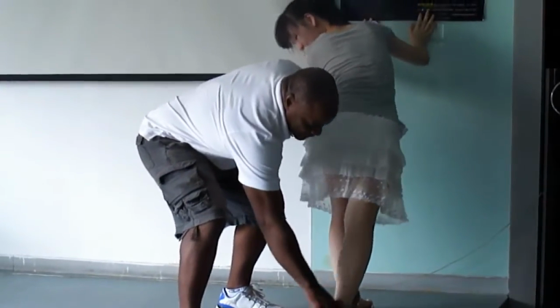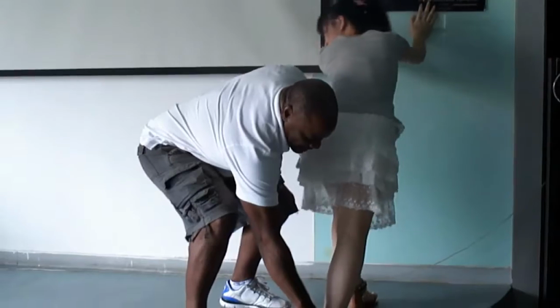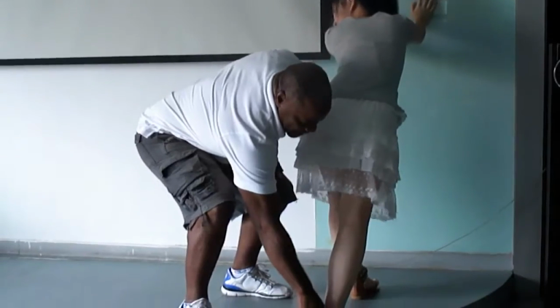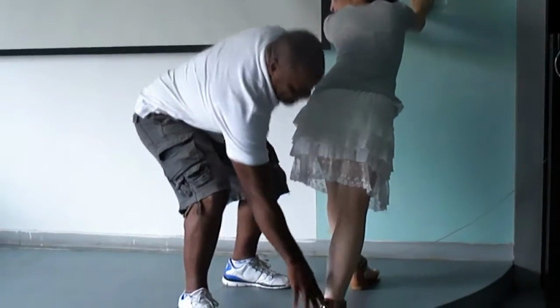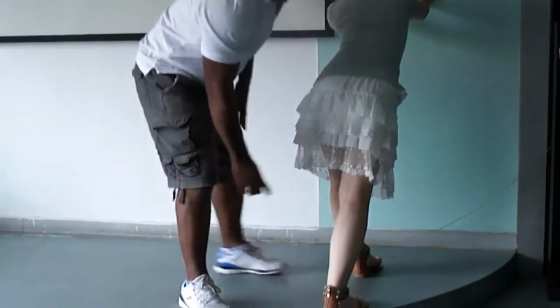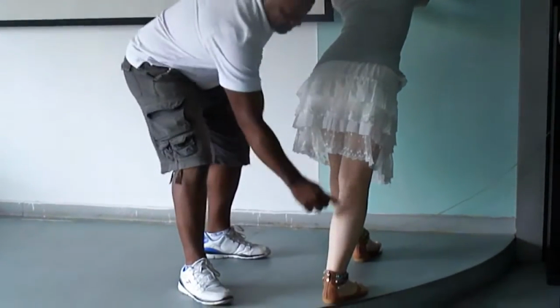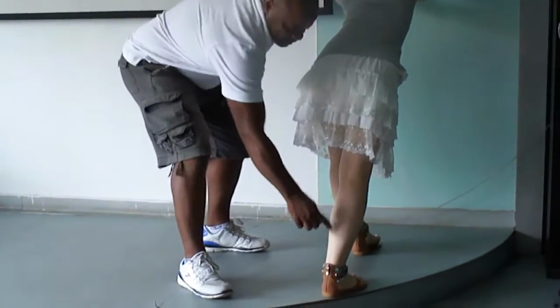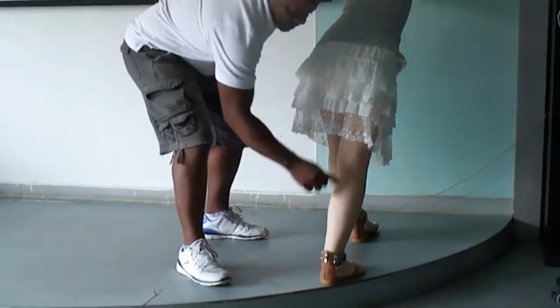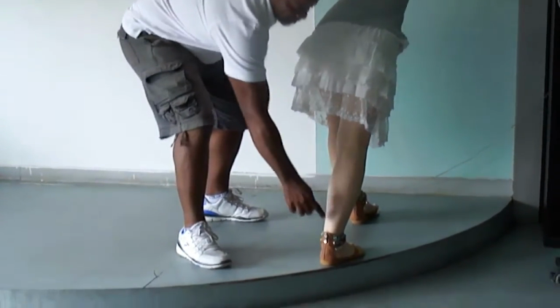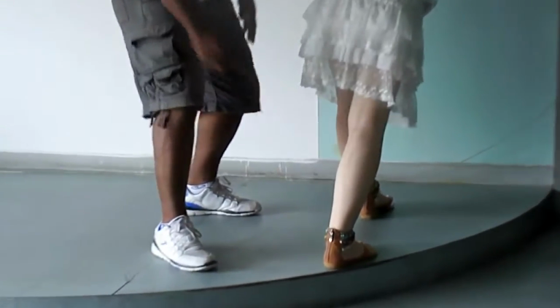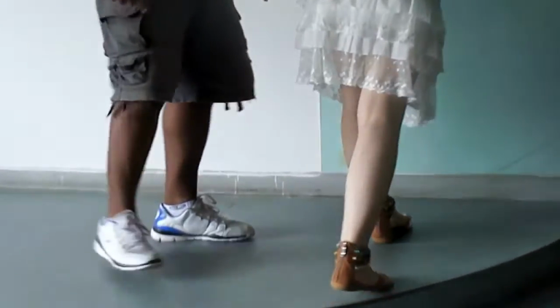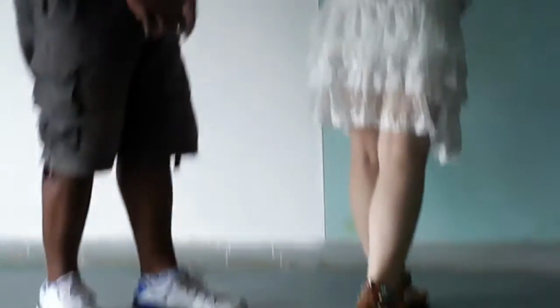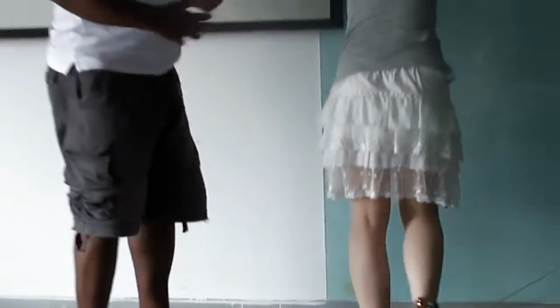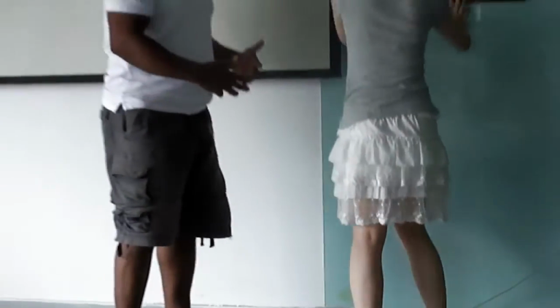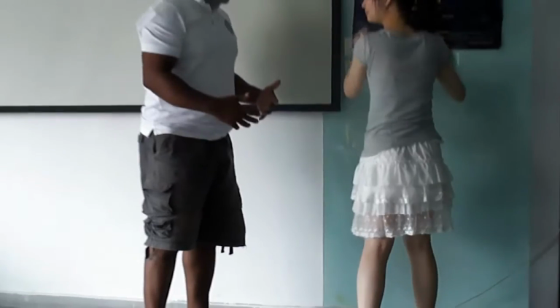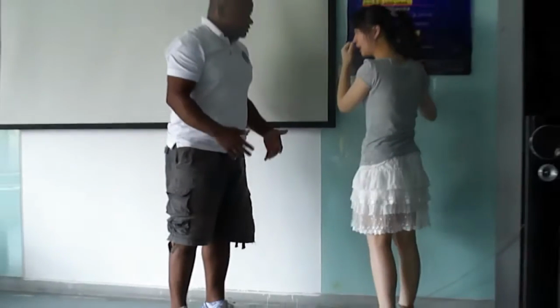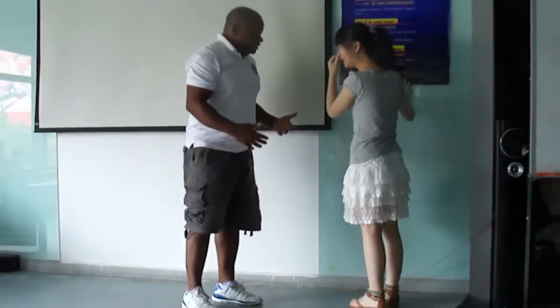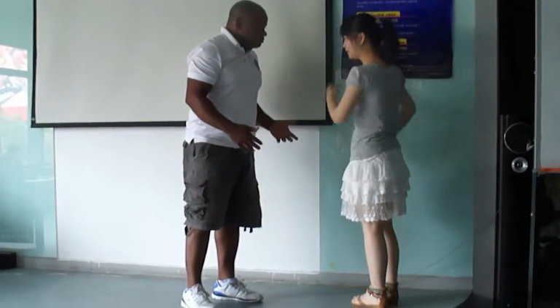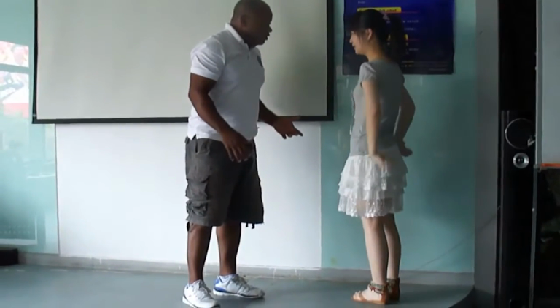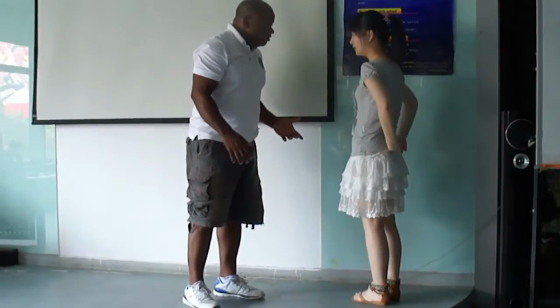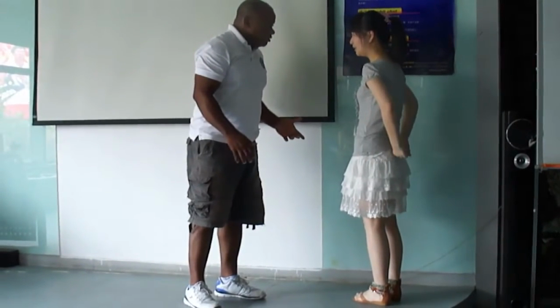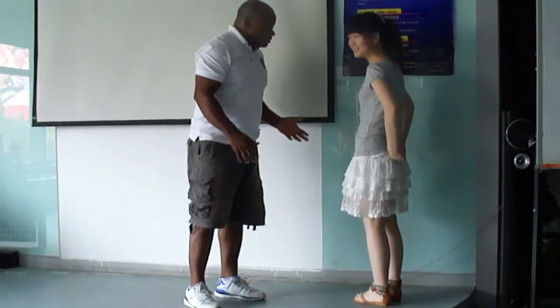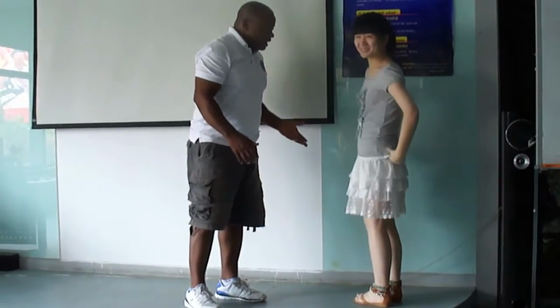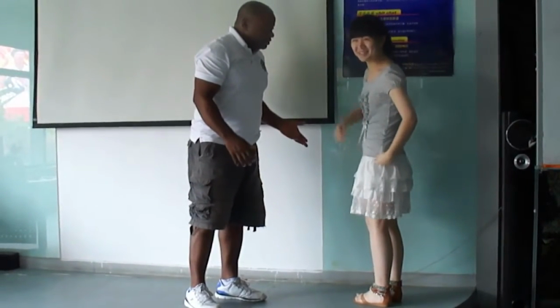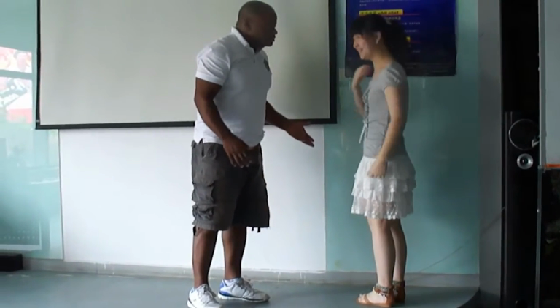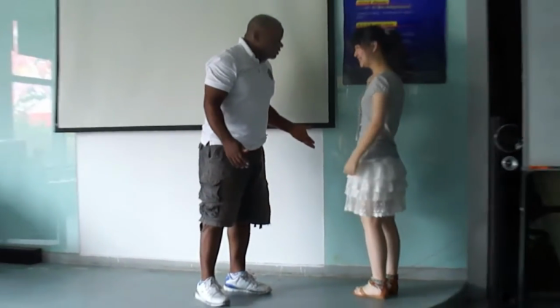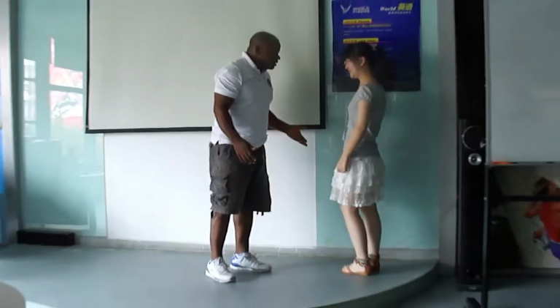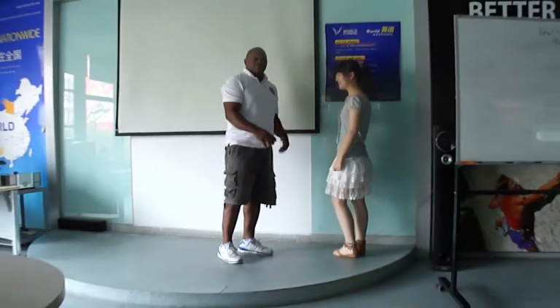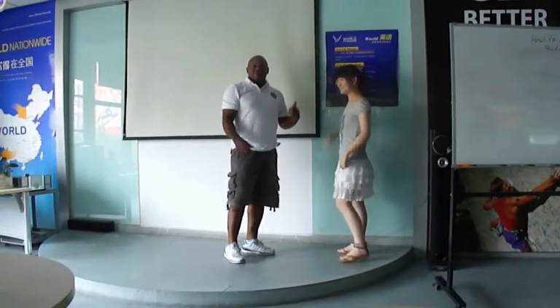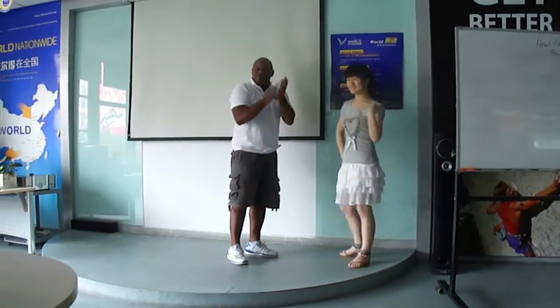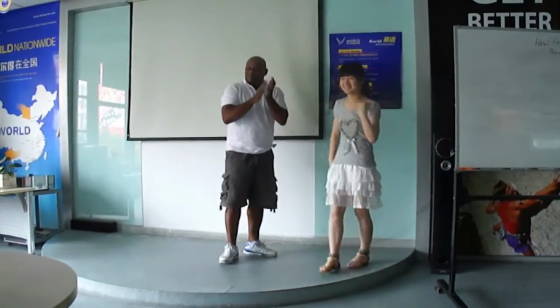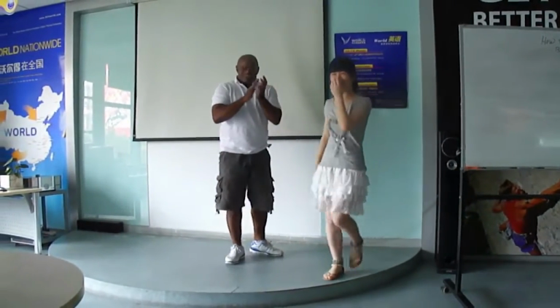Flat, flat down. This muscle right here is stretching very hard. You feel it? Painful? Good, good, good. Good exercise. Thank you. Okay.